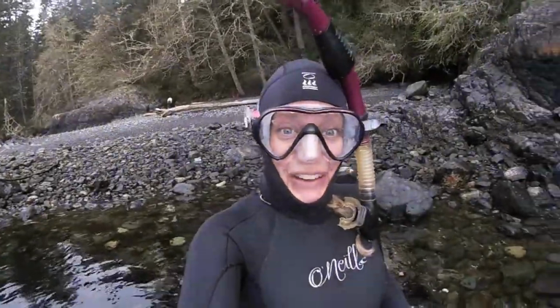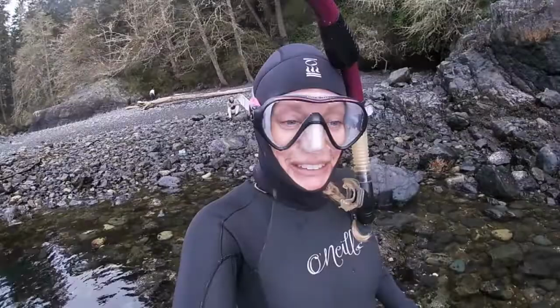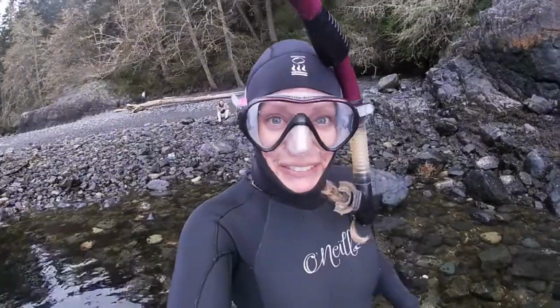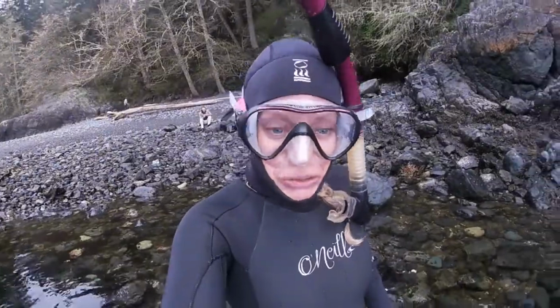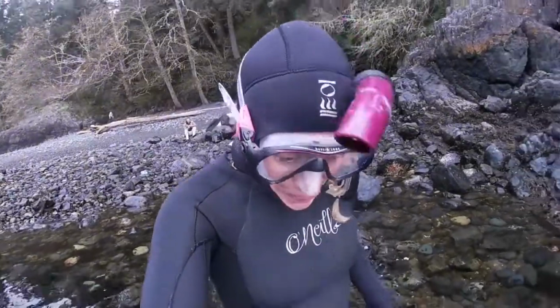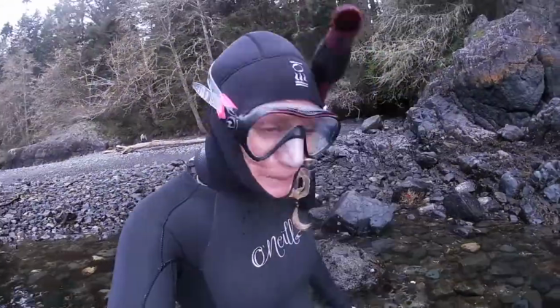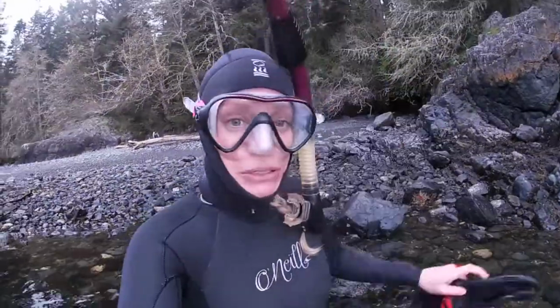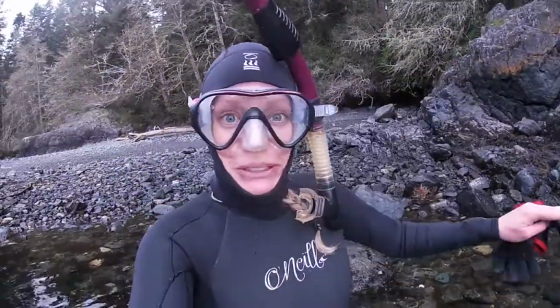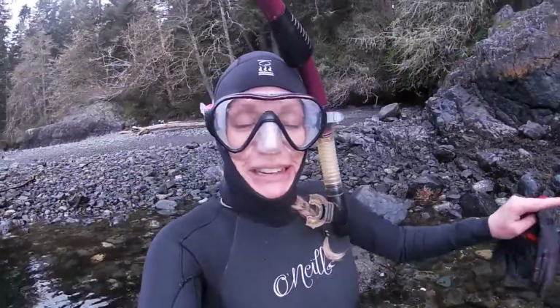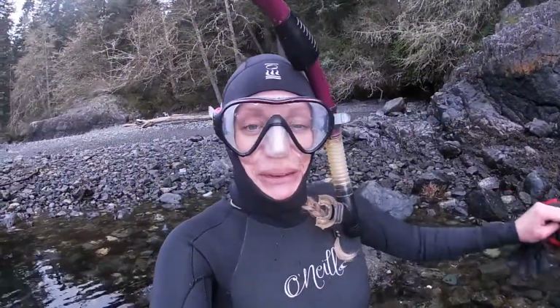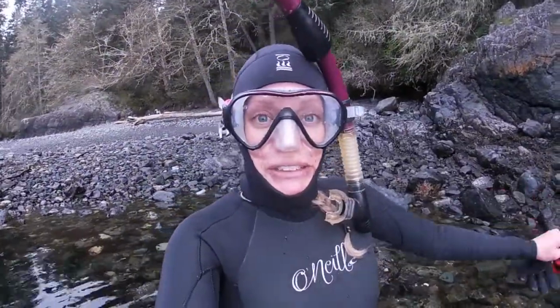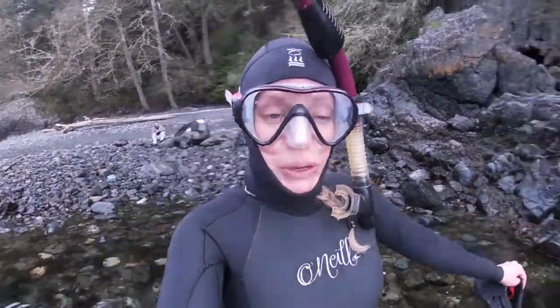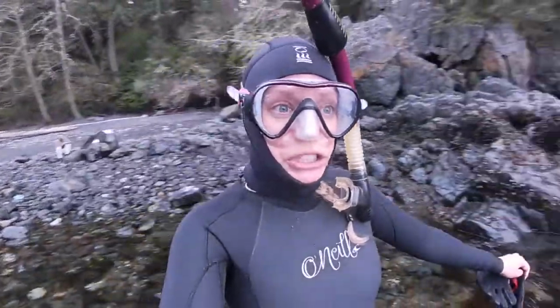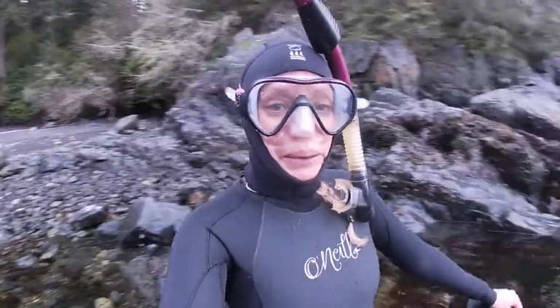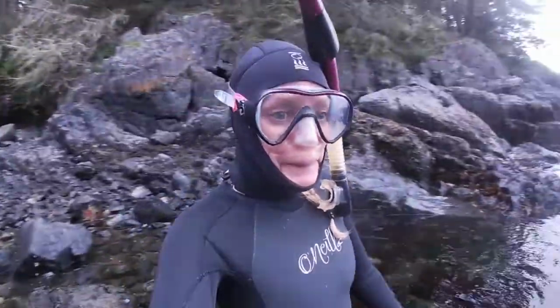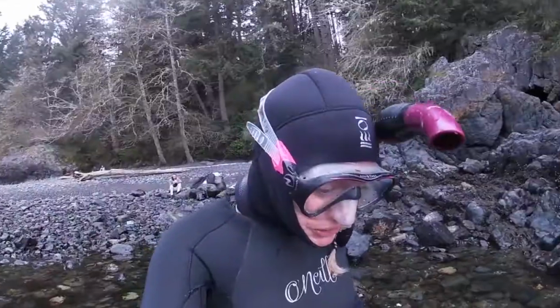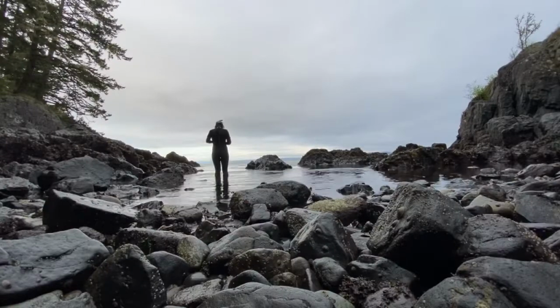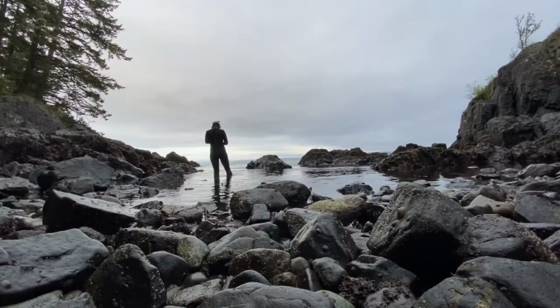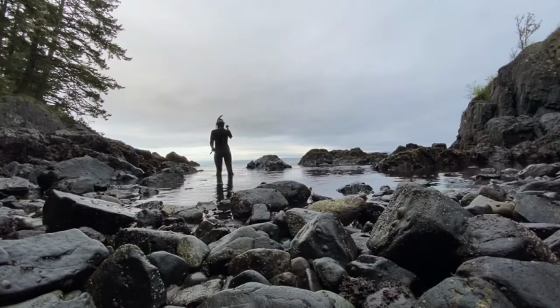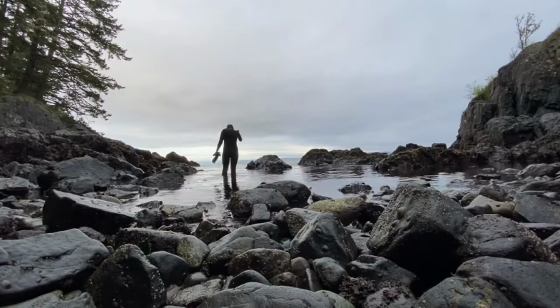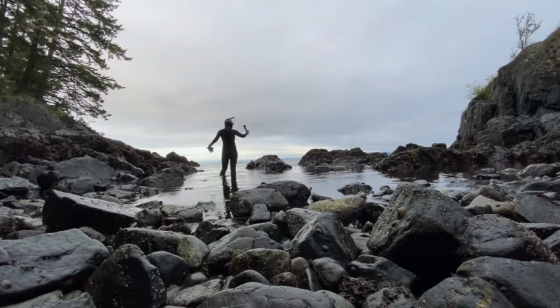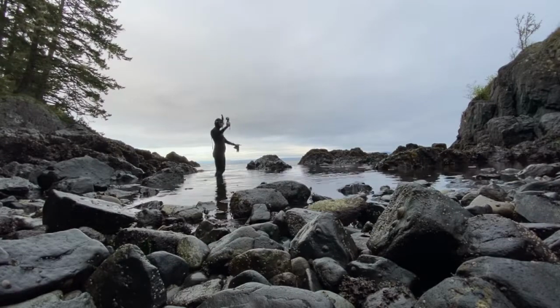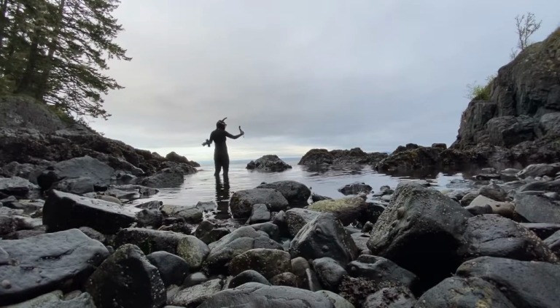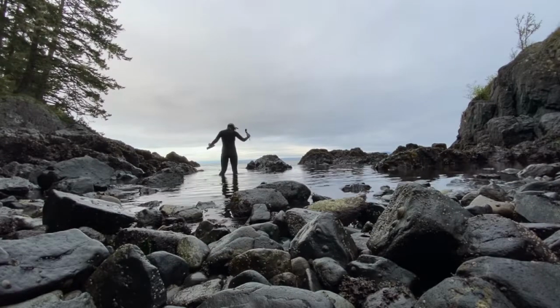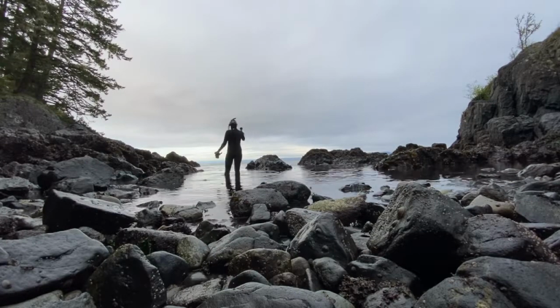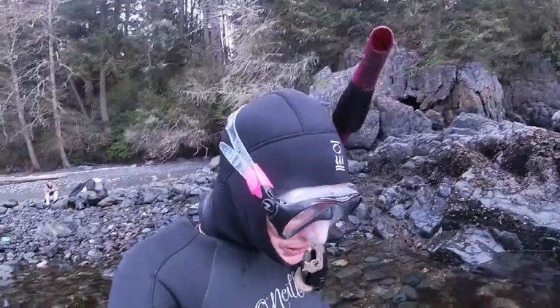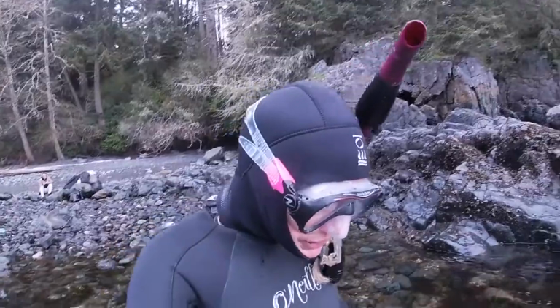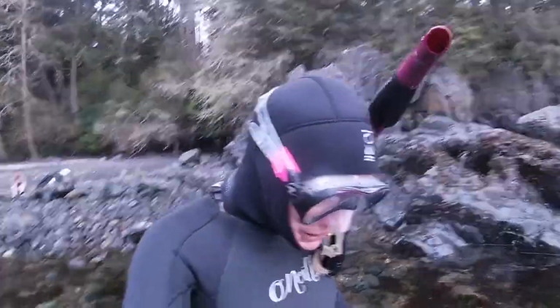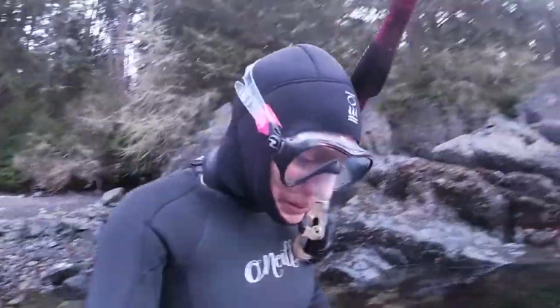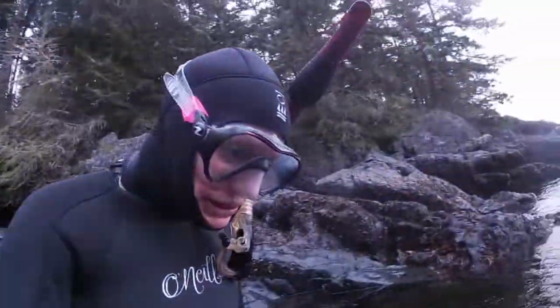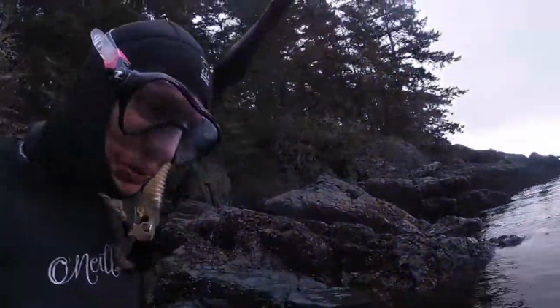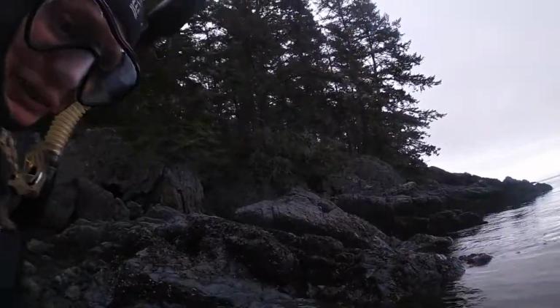We're going for a little swim here in Souk, British Columbia. I'm super stoked — let's just go for a little snorkel. It won't be long; it's freezing, like six degrees, but look at this goldmine already.